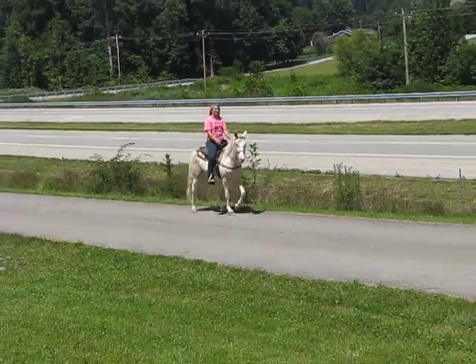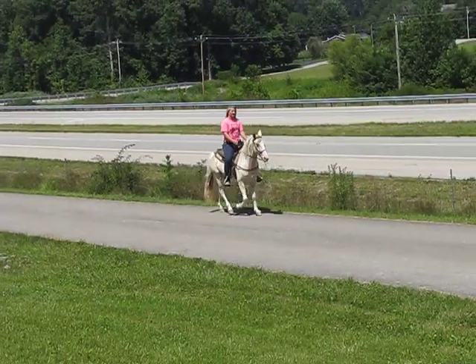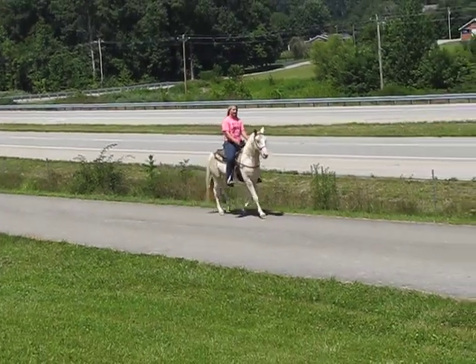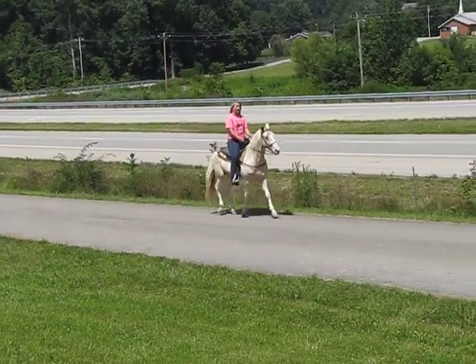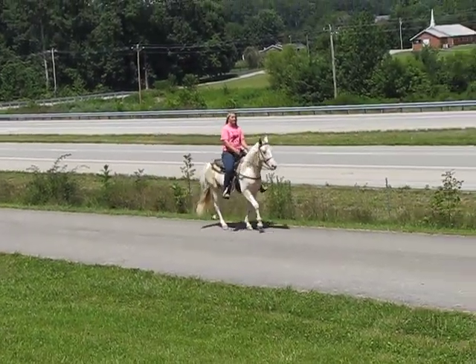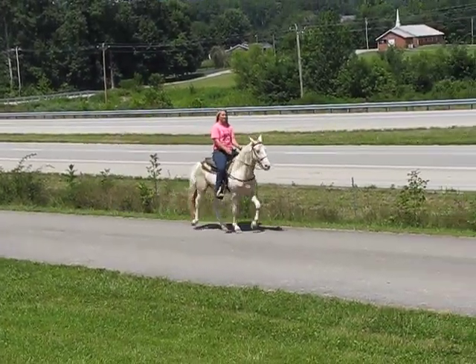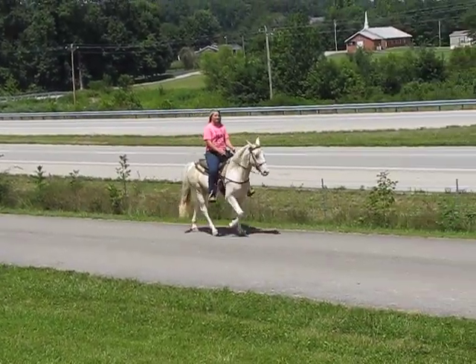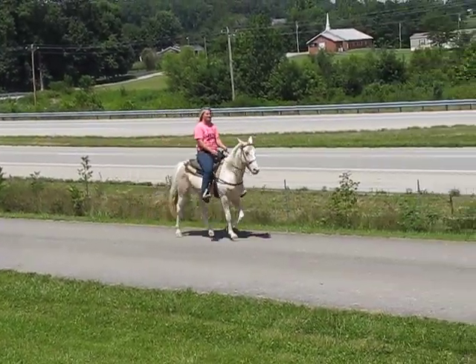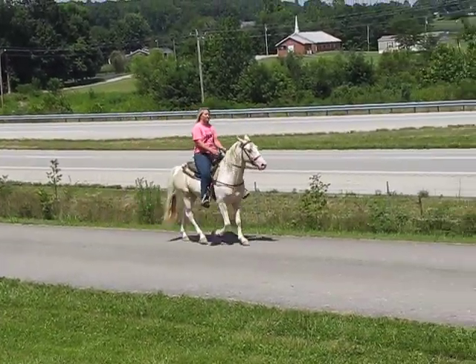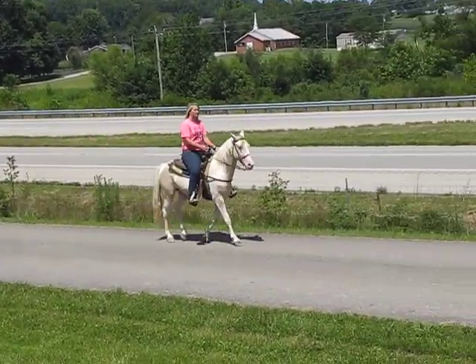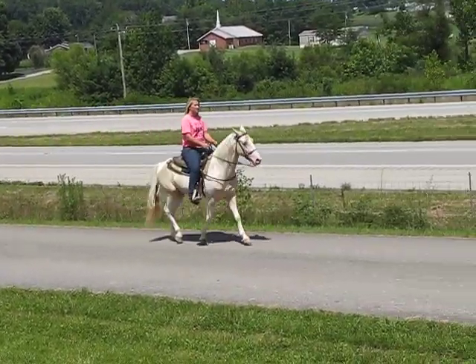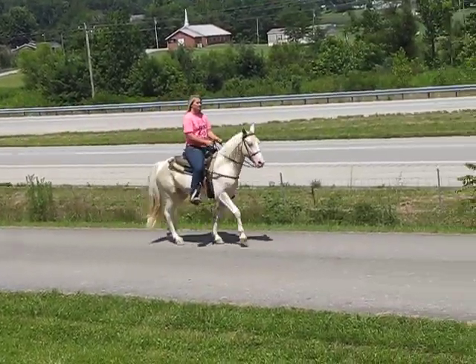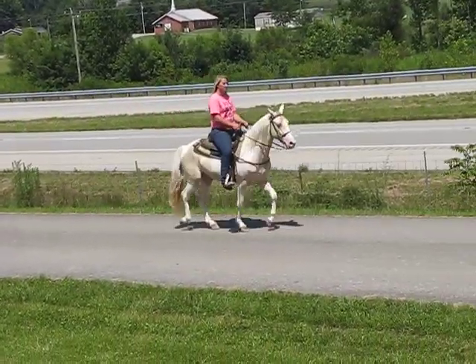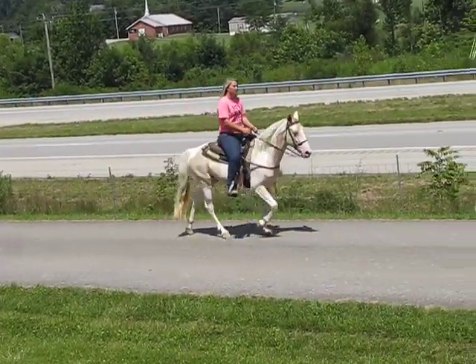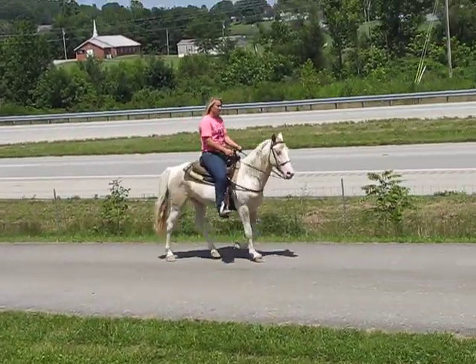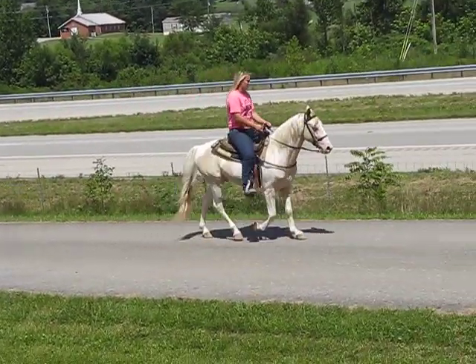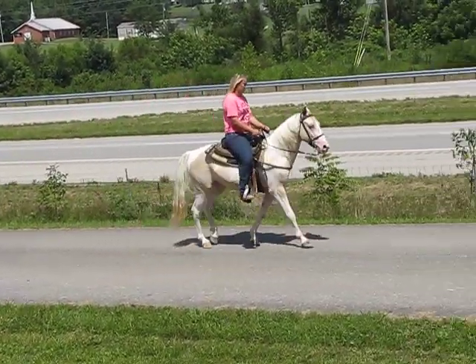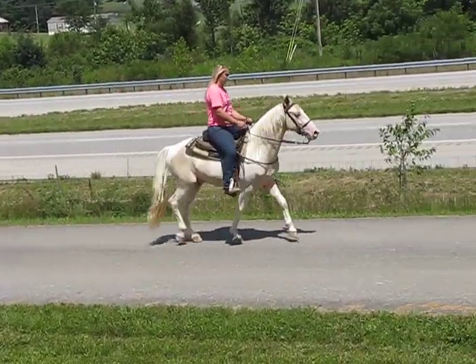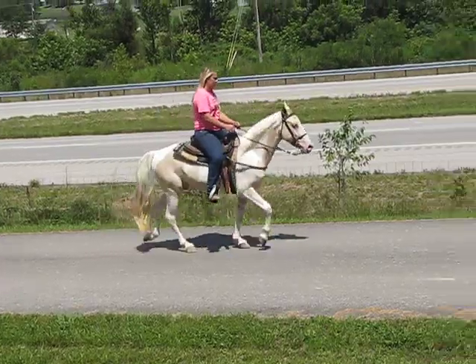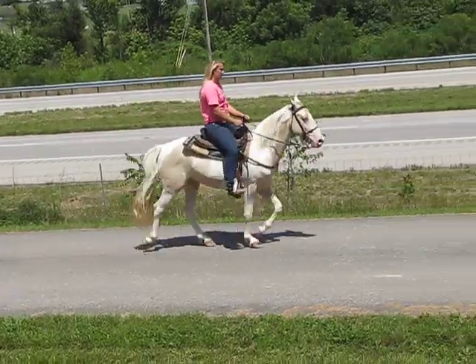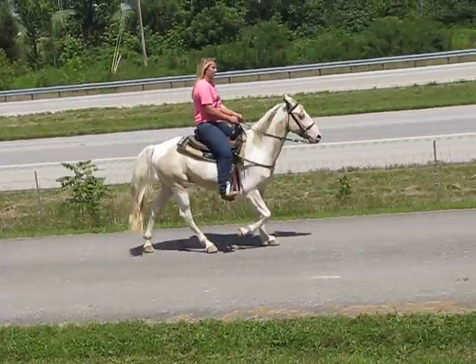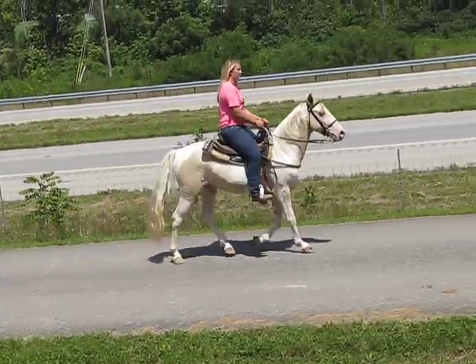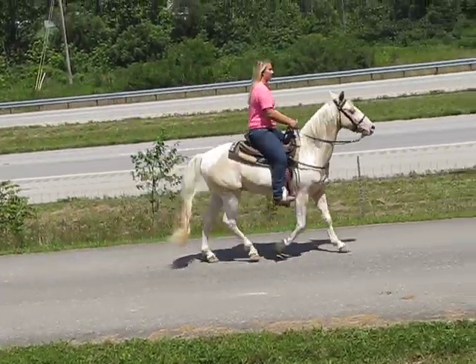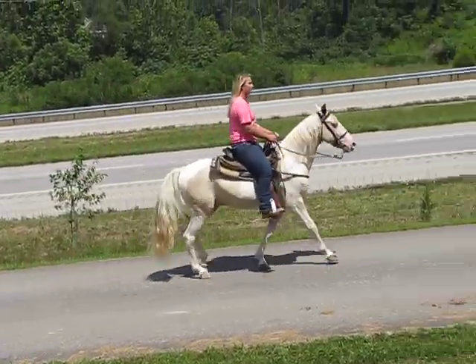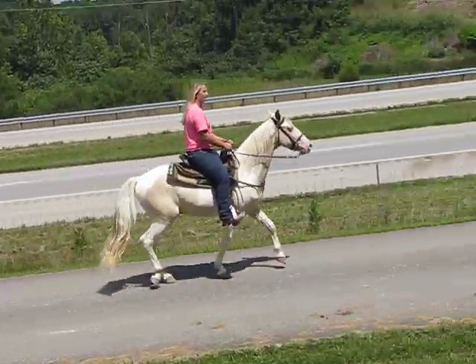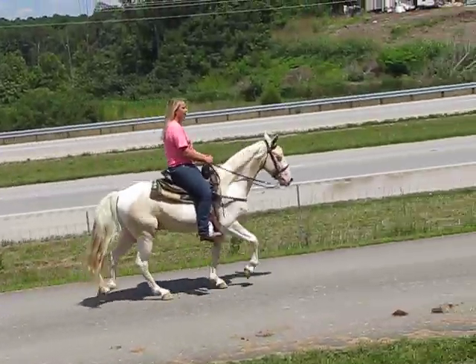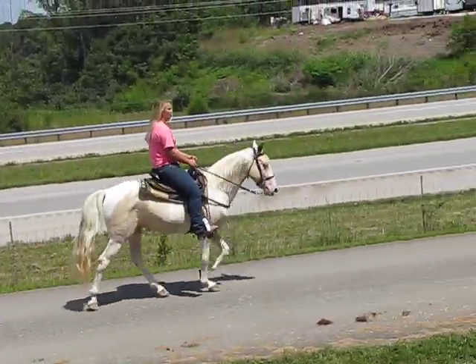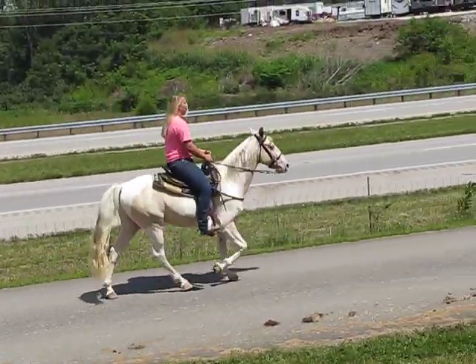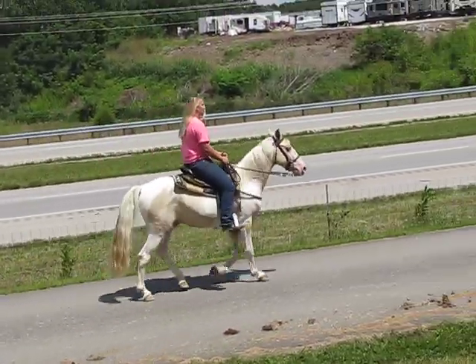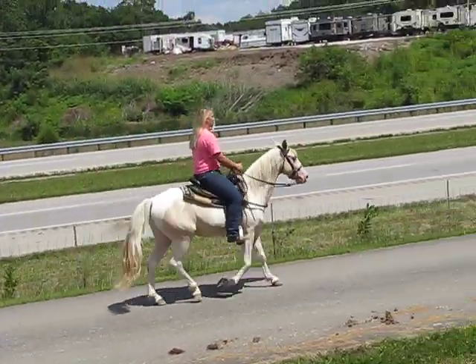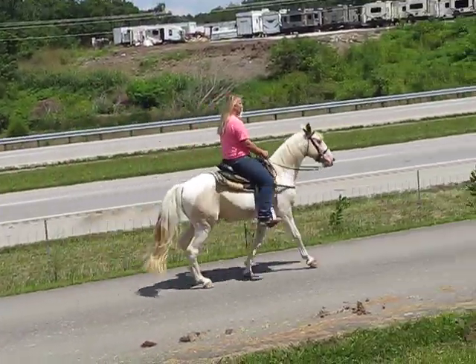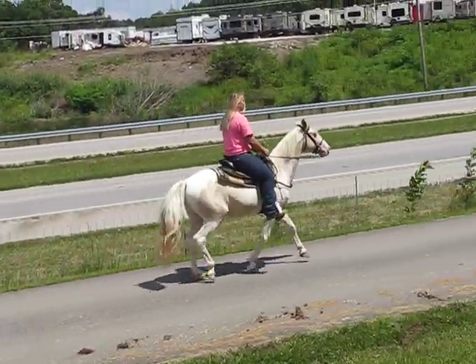He does this in the cross ties when tied to the fence, tied to the tree, or the horse trailer. He is just amazing with patience and slow-like movements.